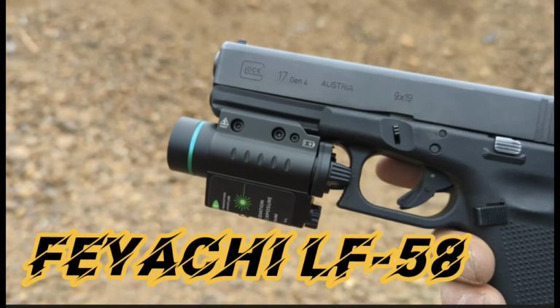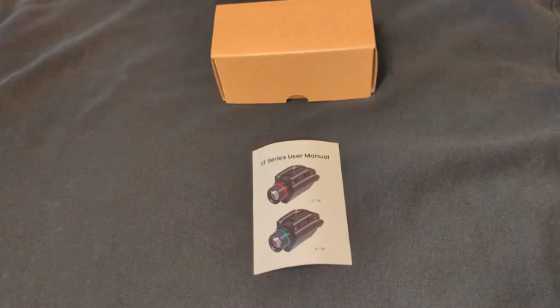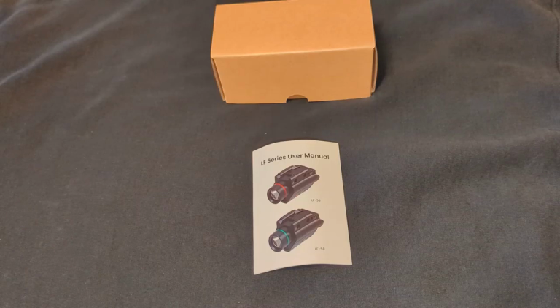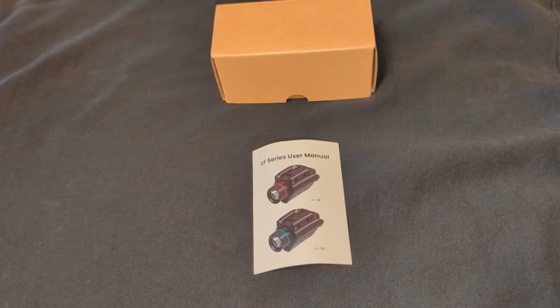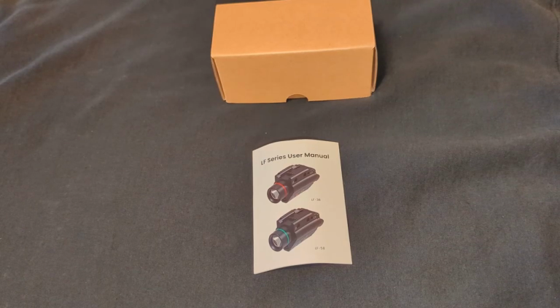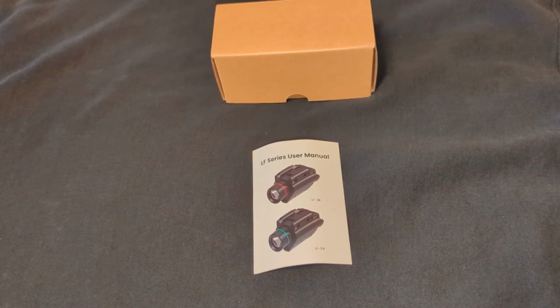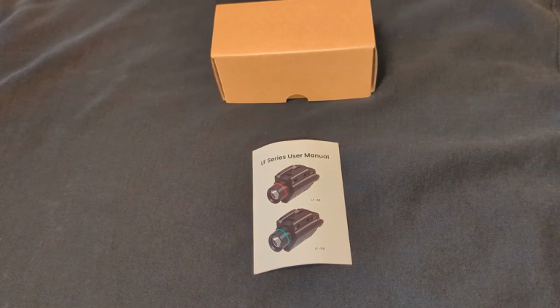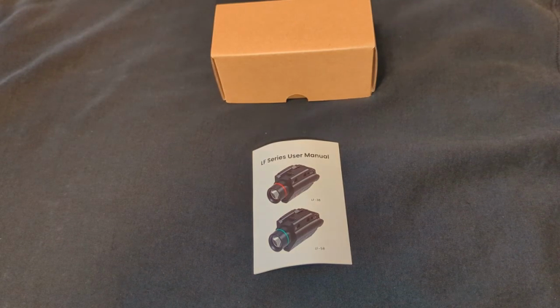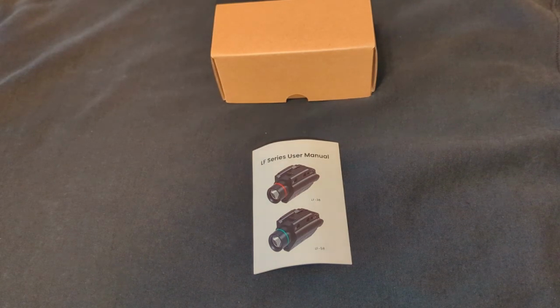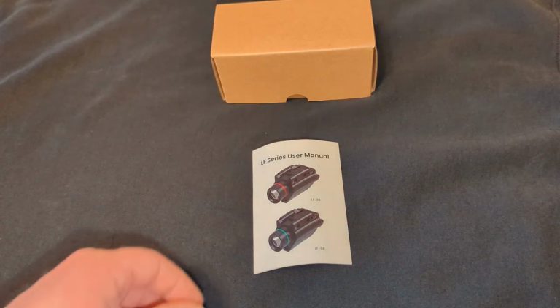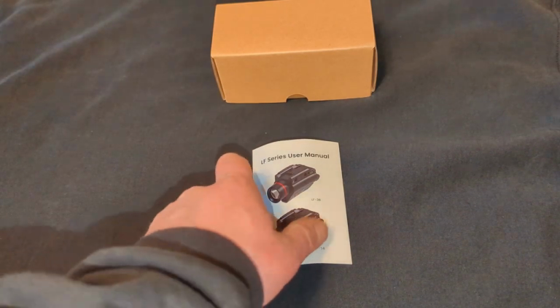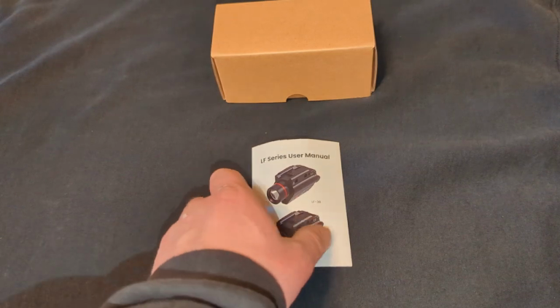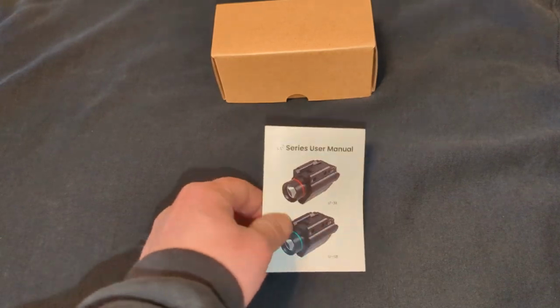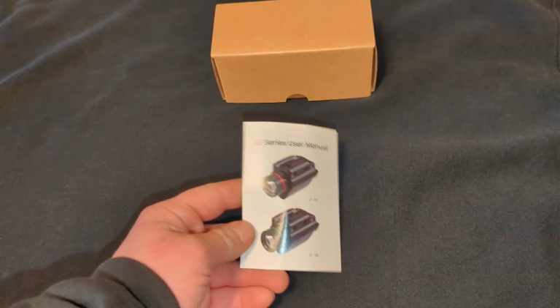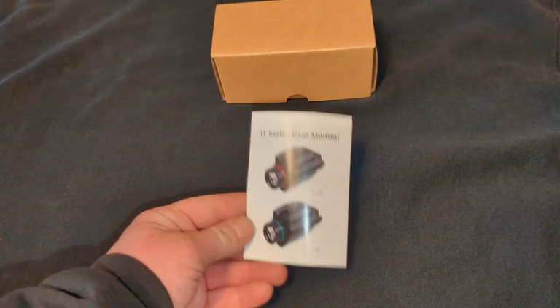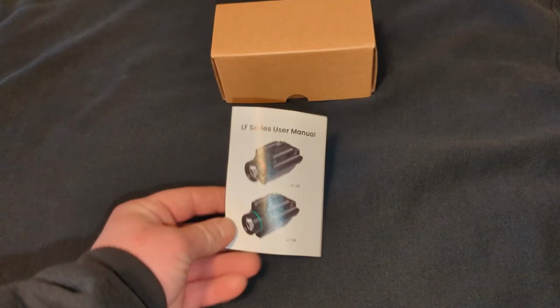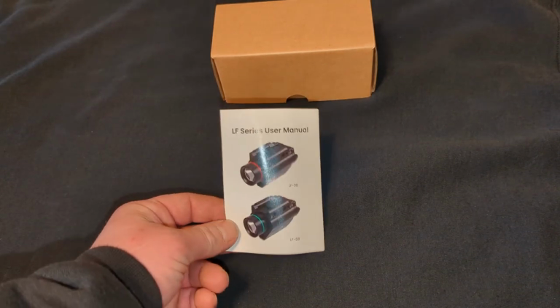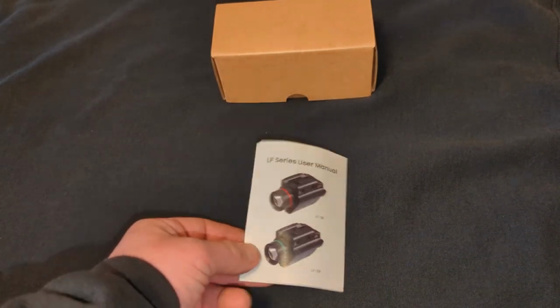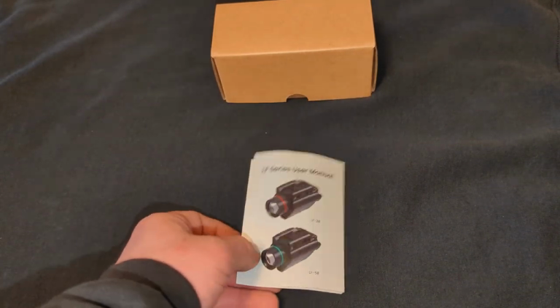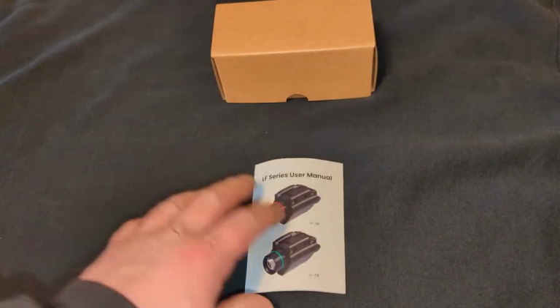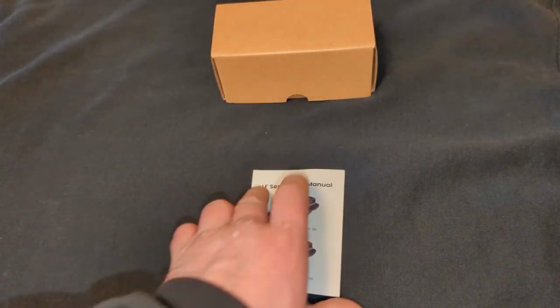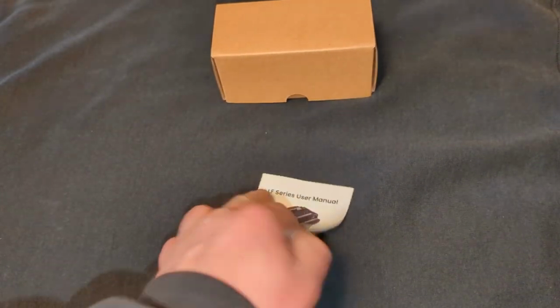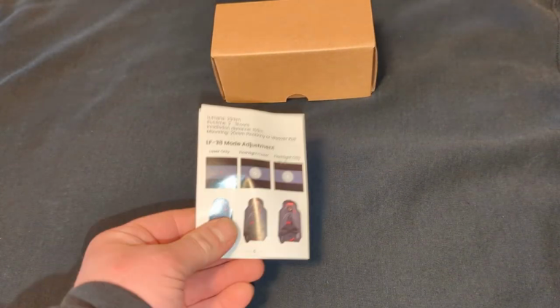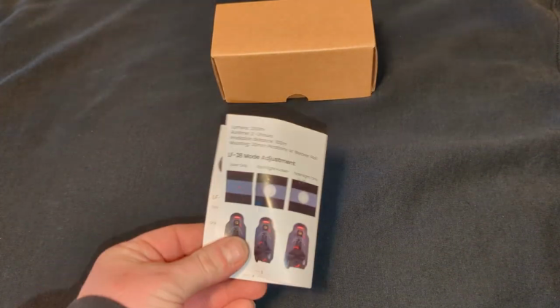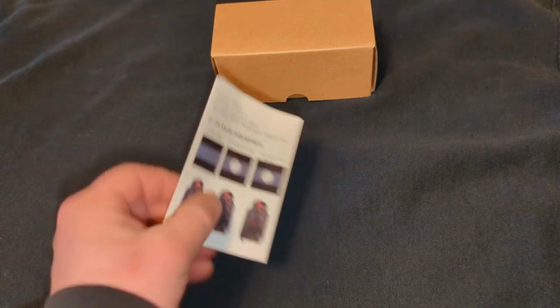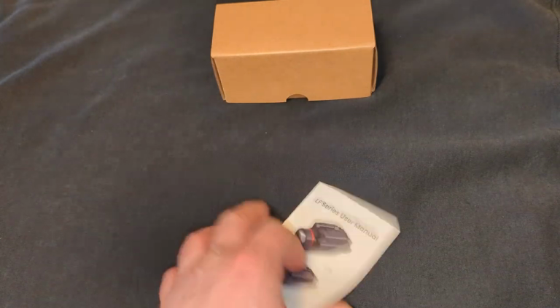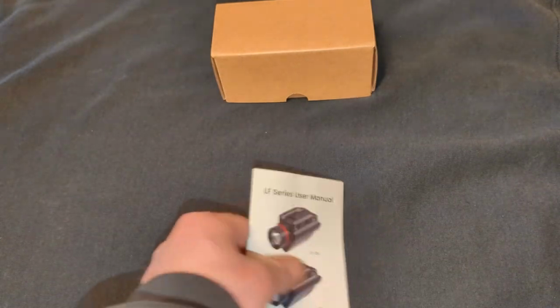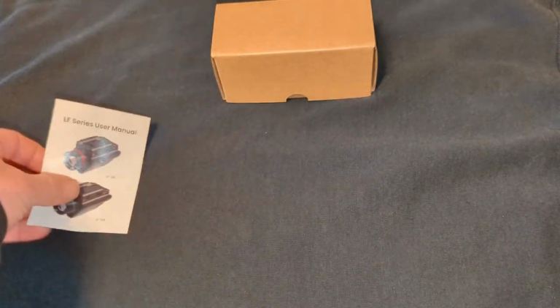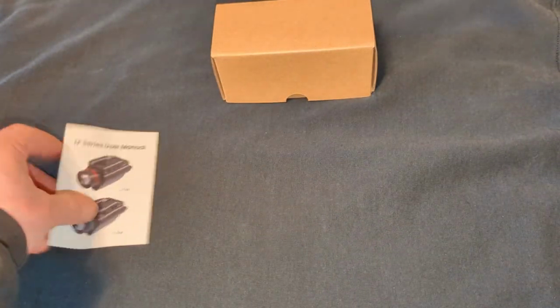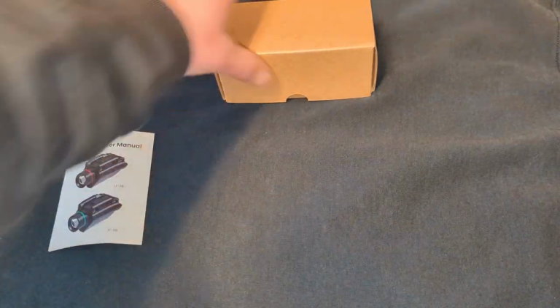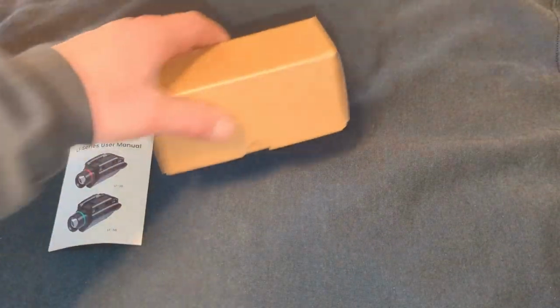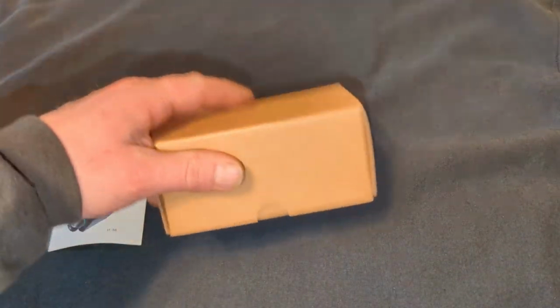I just recently got this Feyachi LF-58 laser flashlight combo for a handgun. I'm going to mount it to my Glock. Let's go ahead and do a quick unboxing on it.